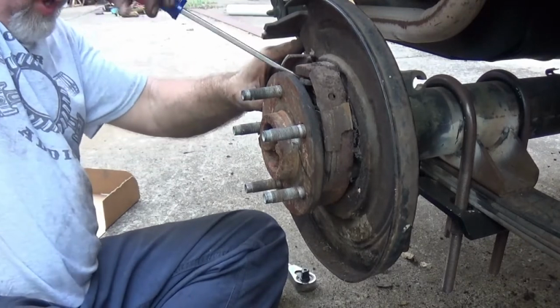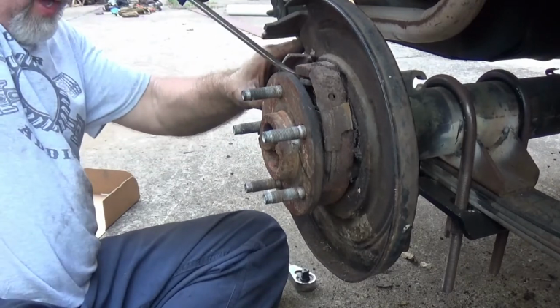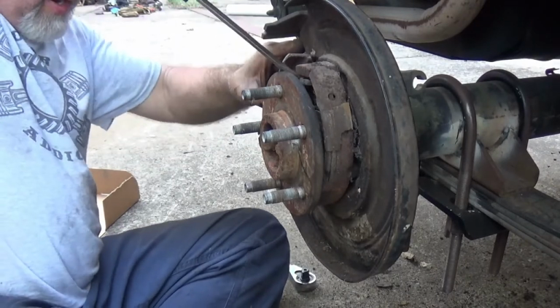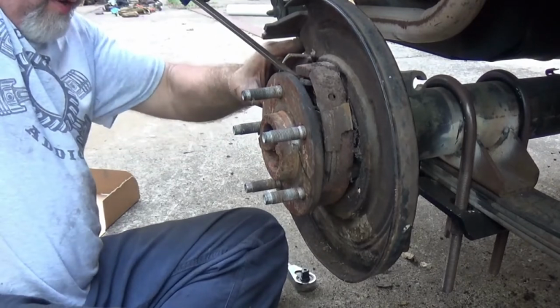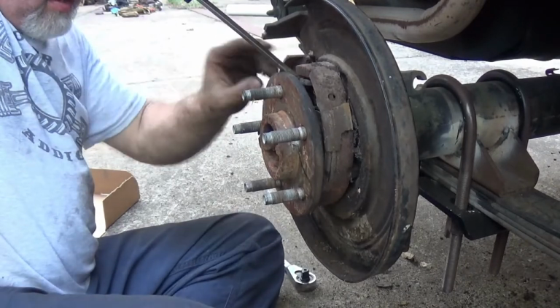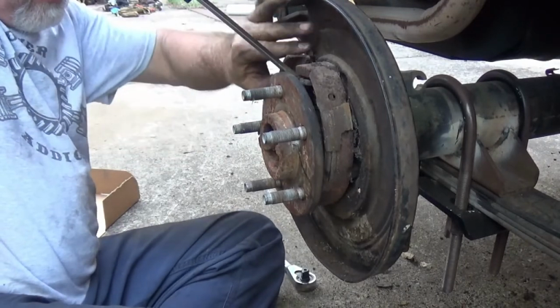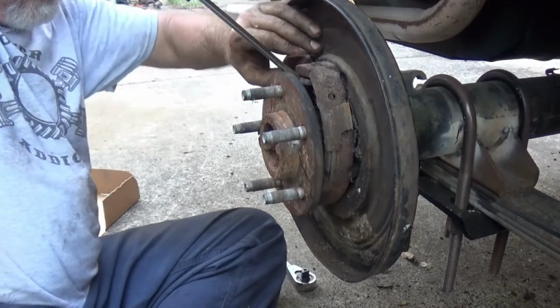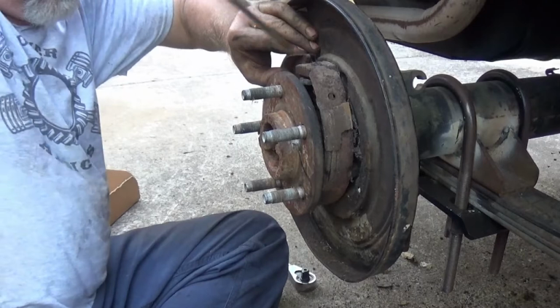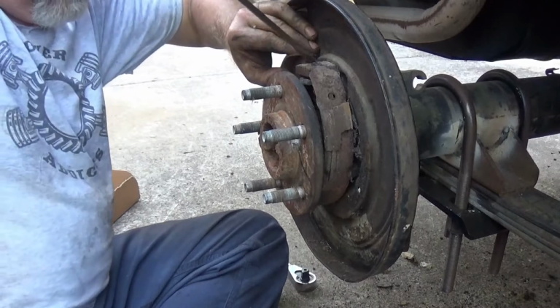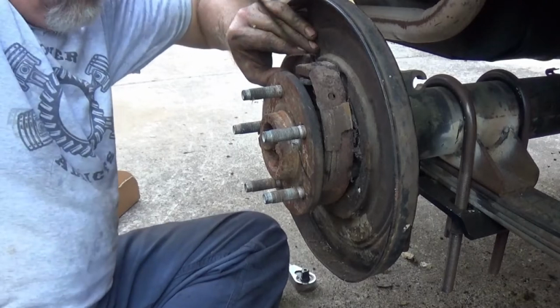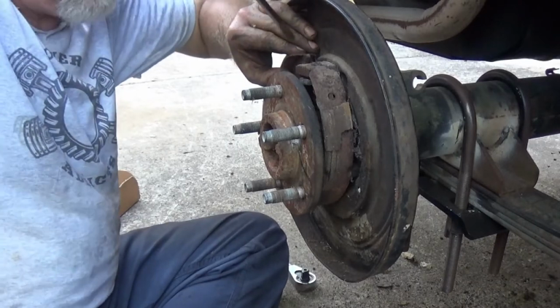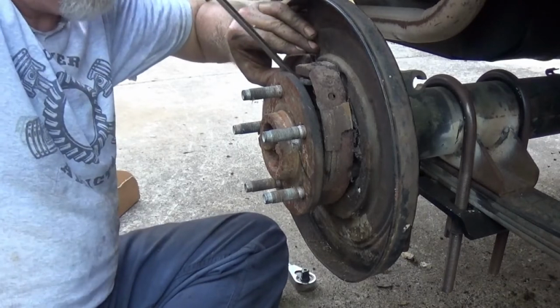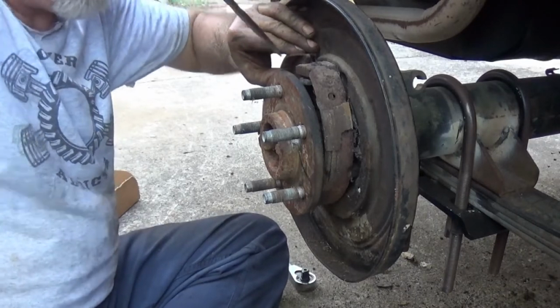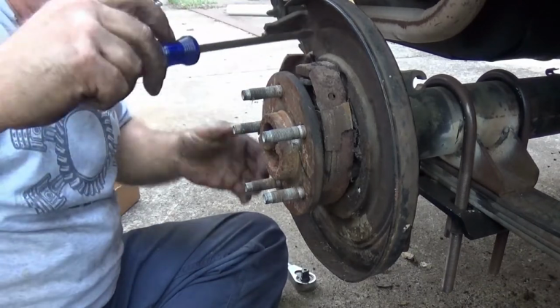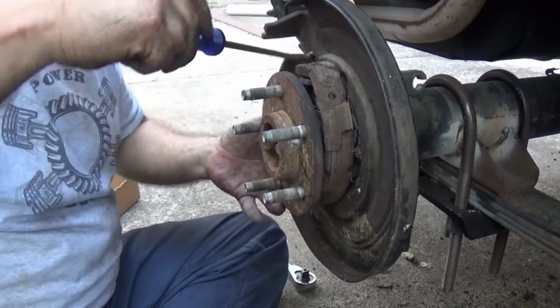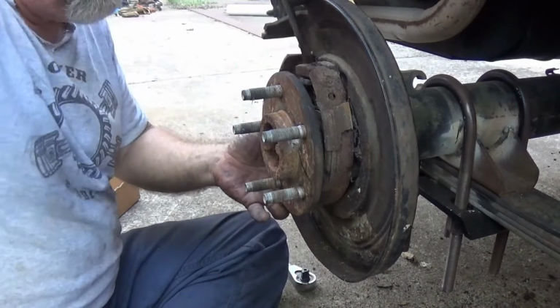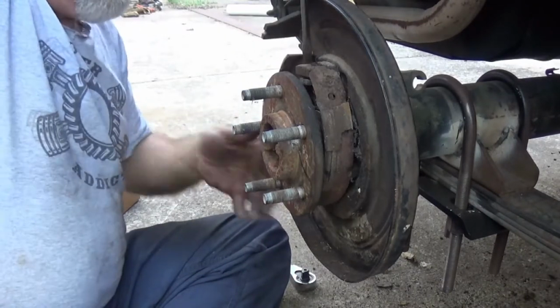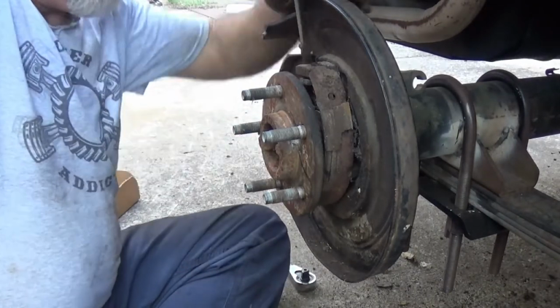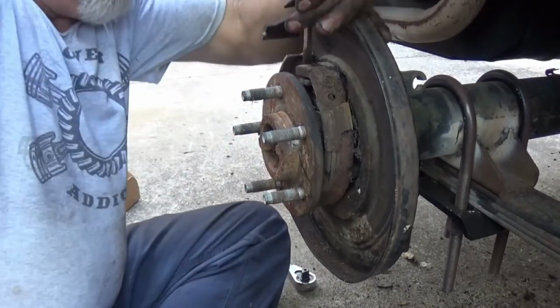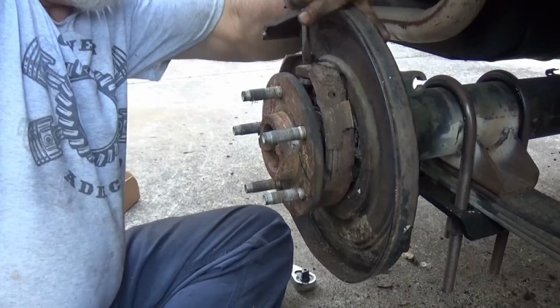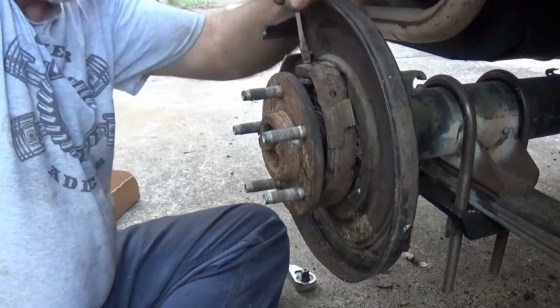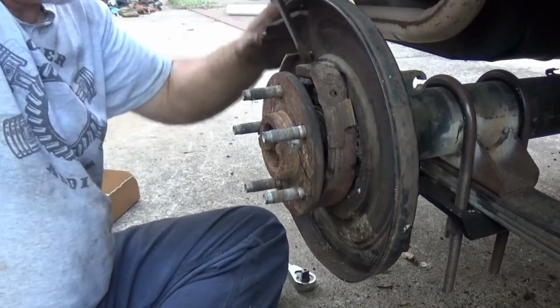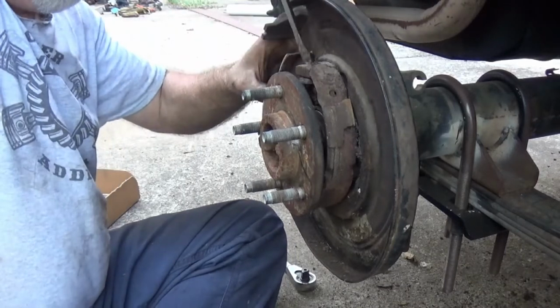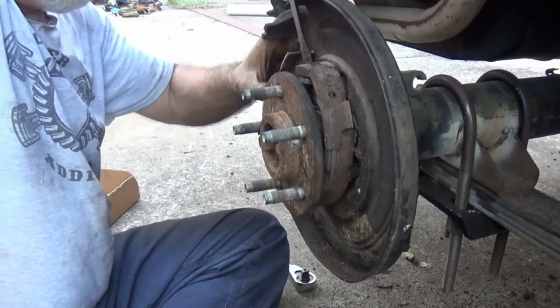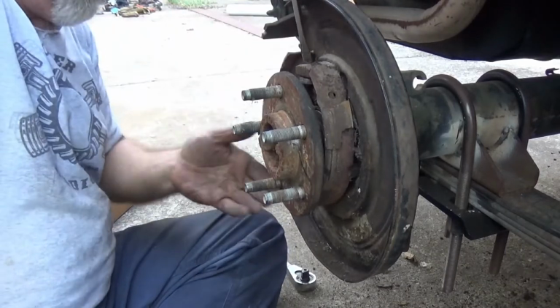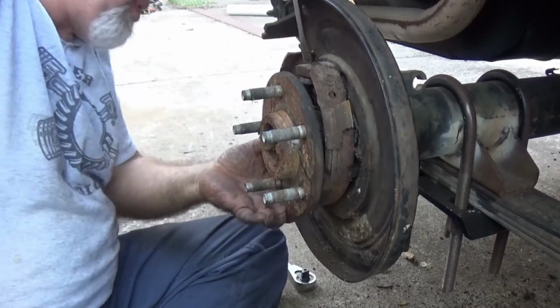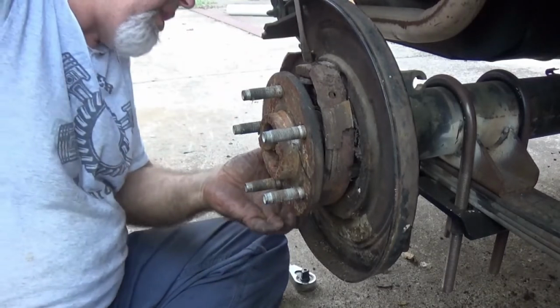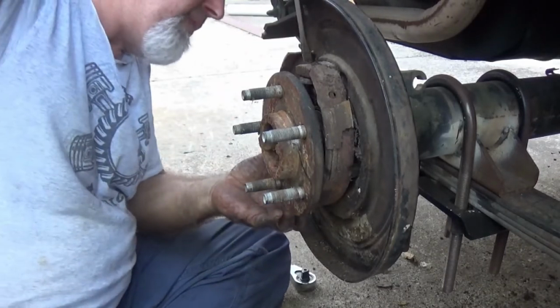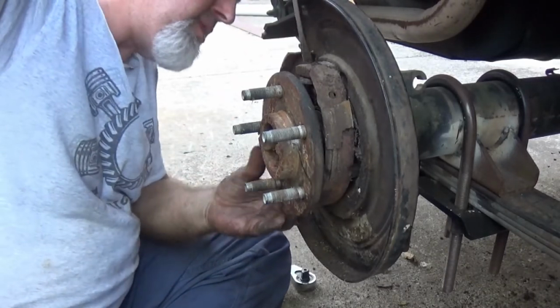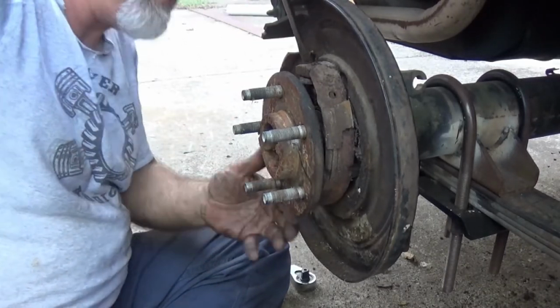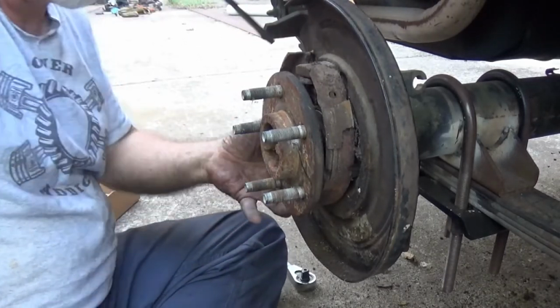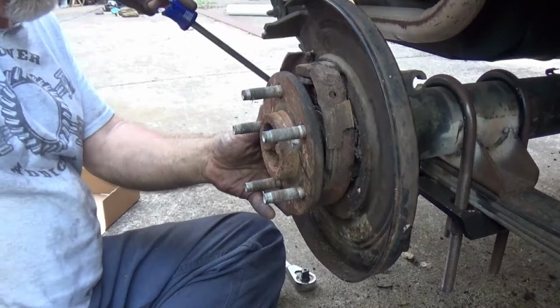Take your shoe, wedge it behind there, because you've got another spring back in the back, and that makes life very interesting, honestly.